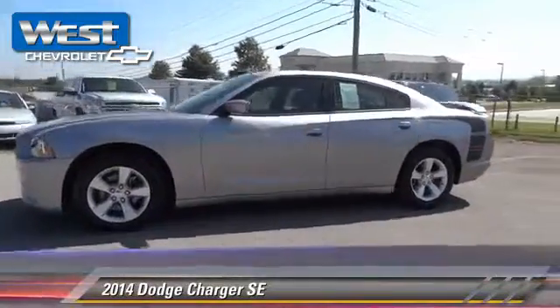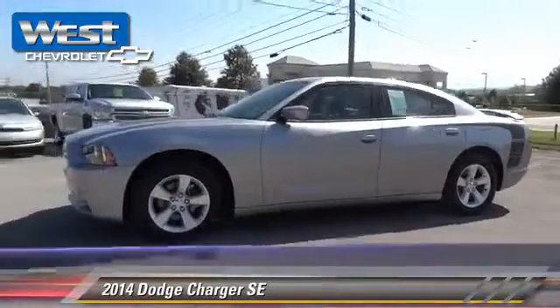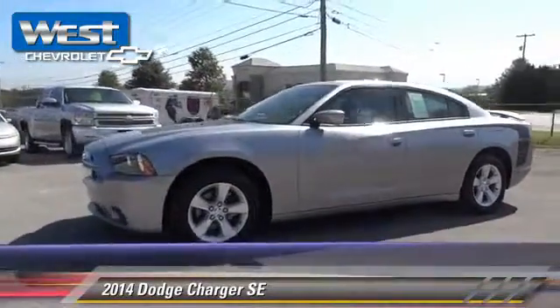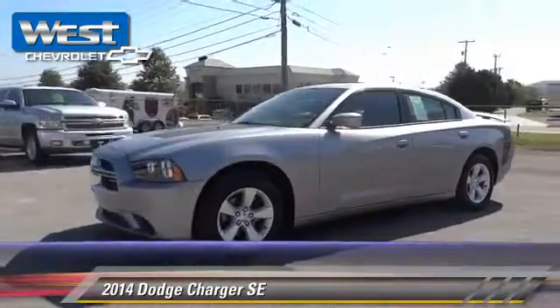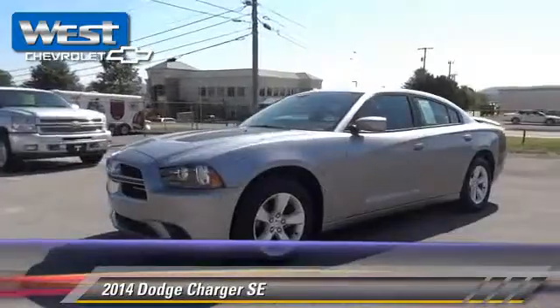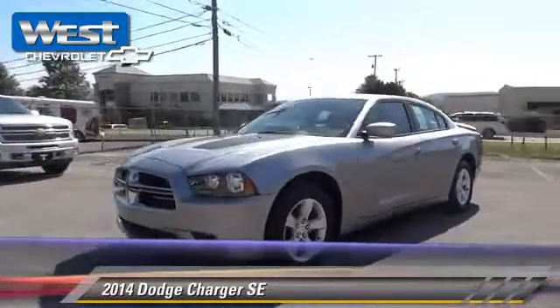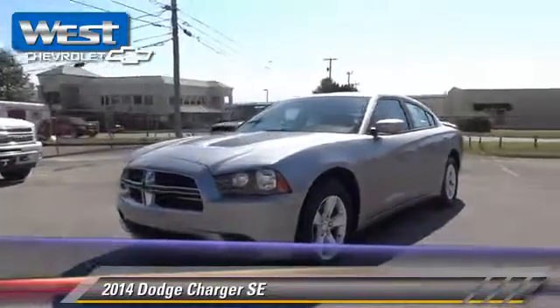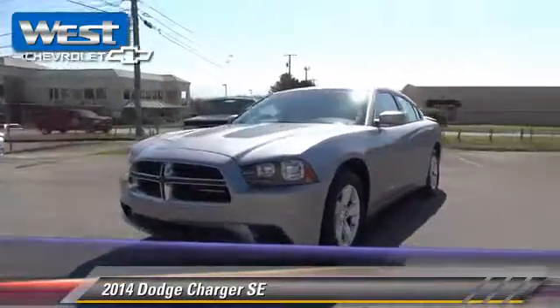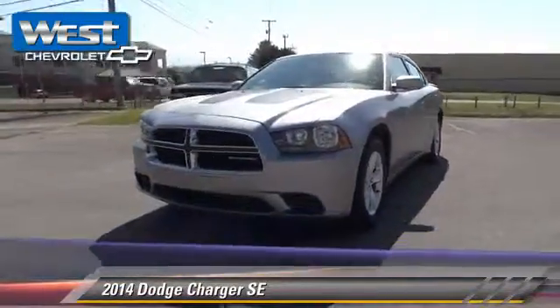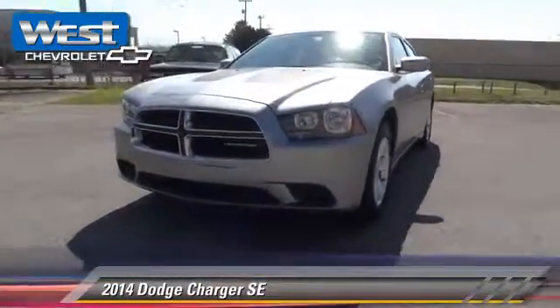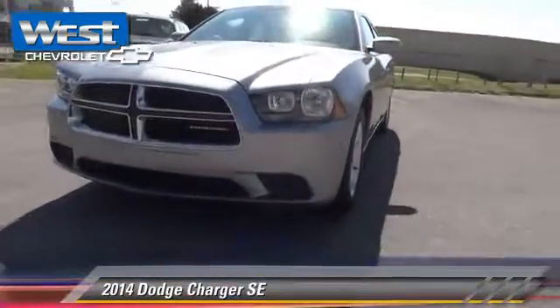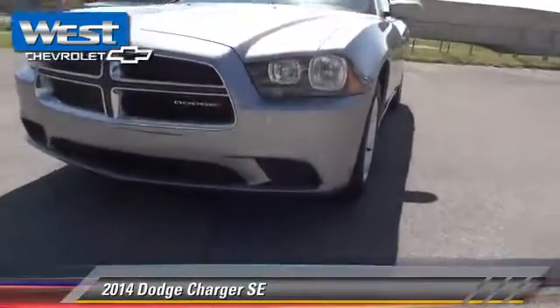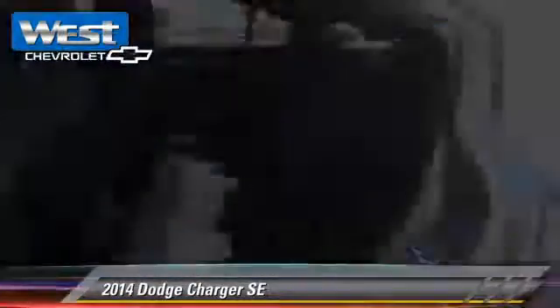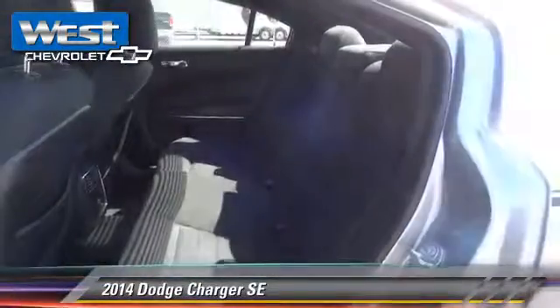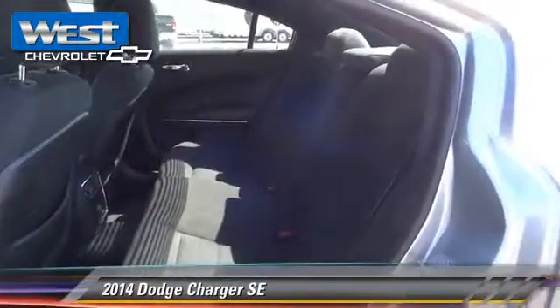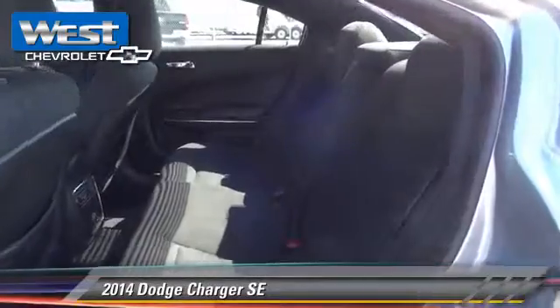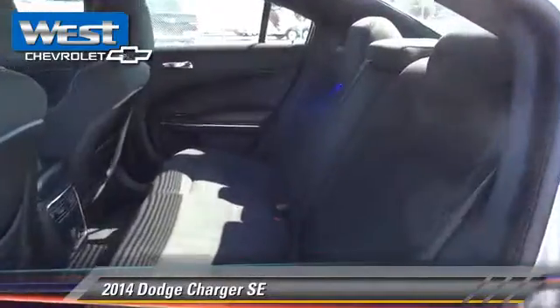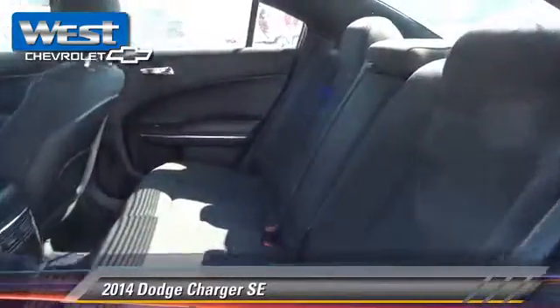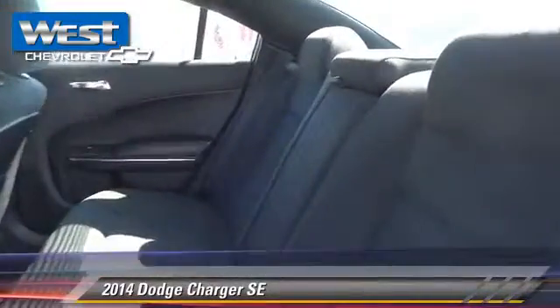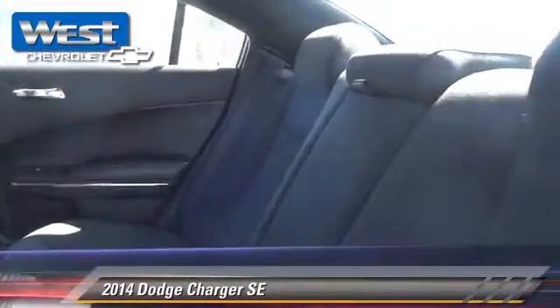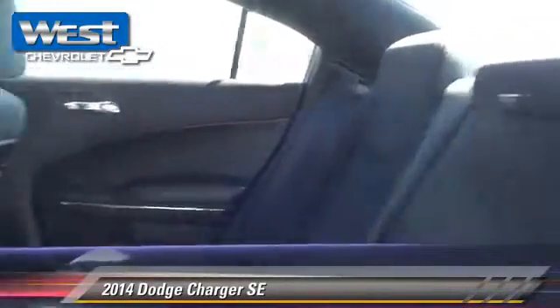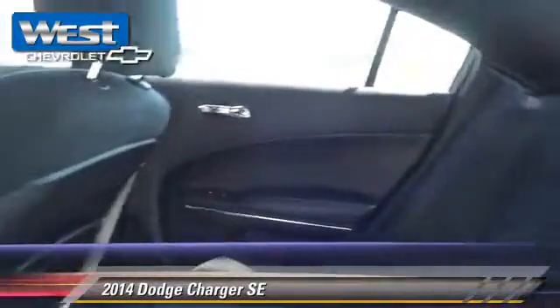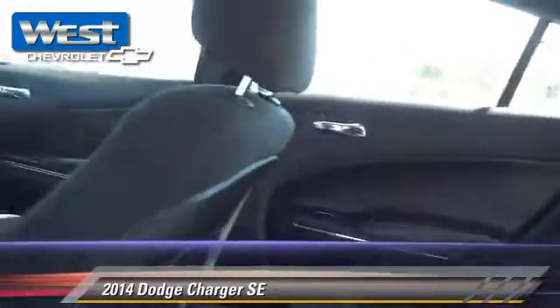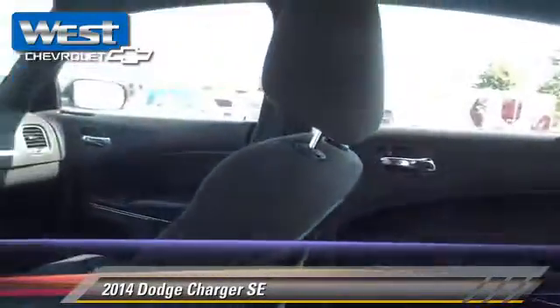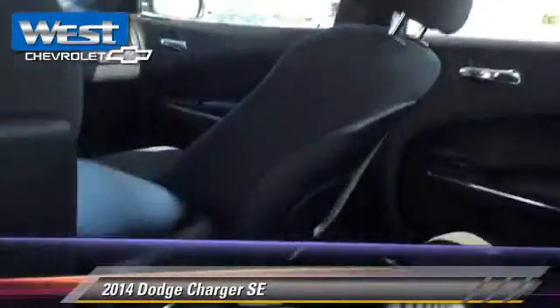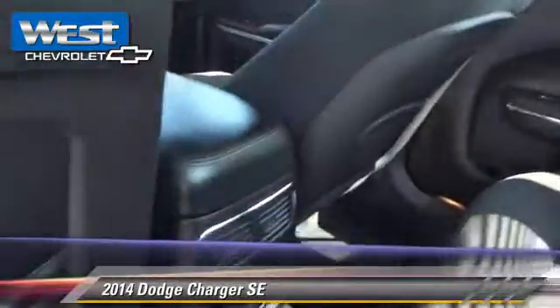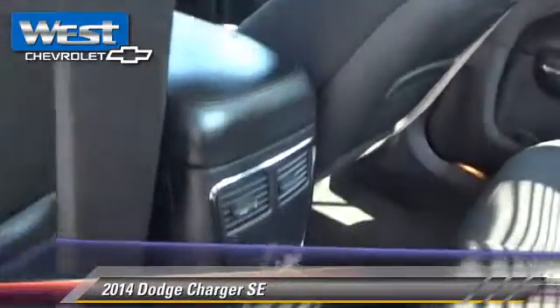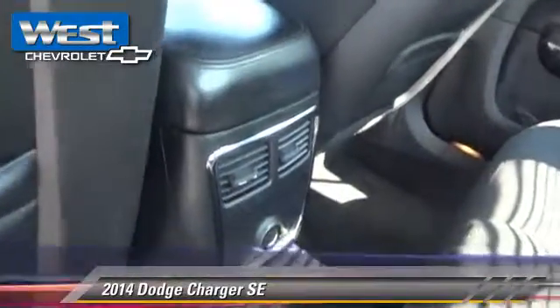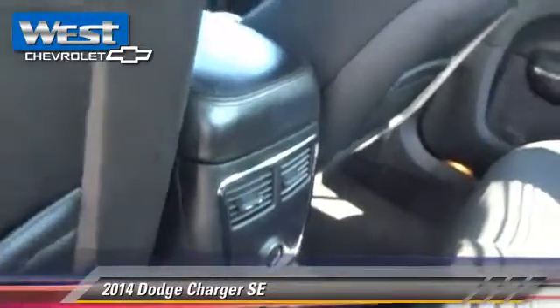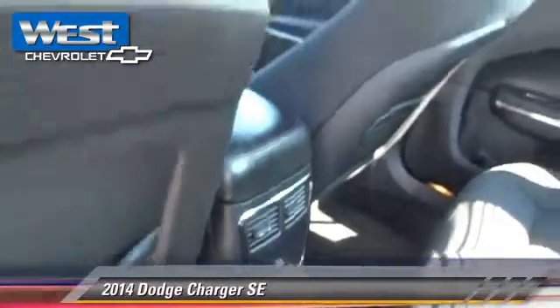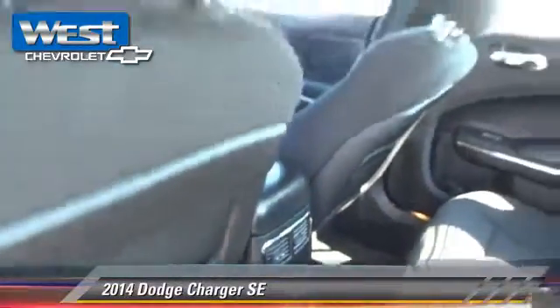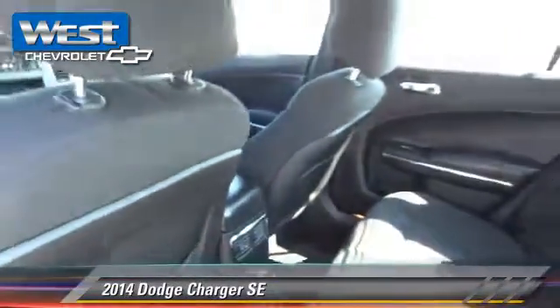This Dodge features power windows, rear spoiler, and touring package. Safety features include traction control, four-wheel ABS, and stability control.